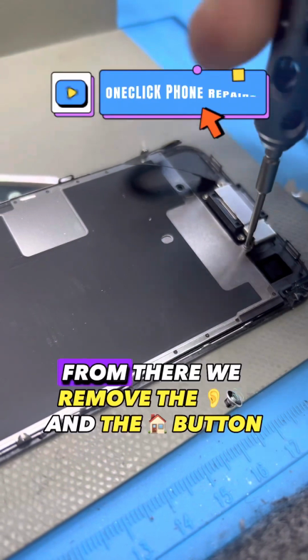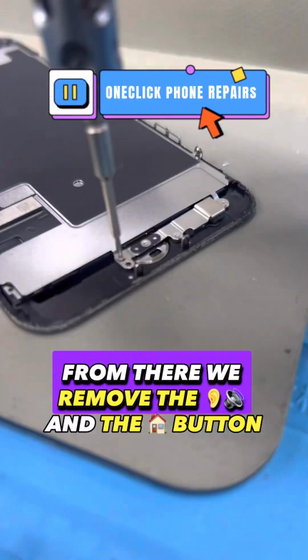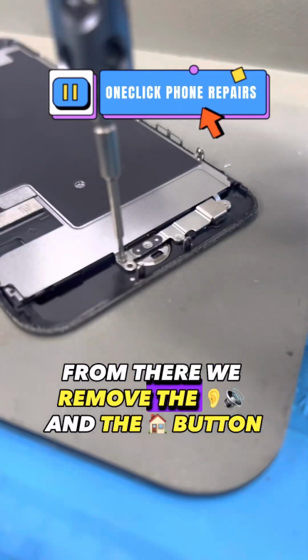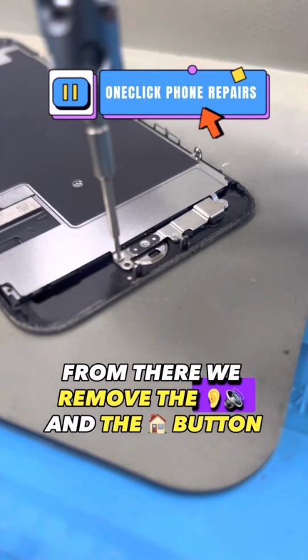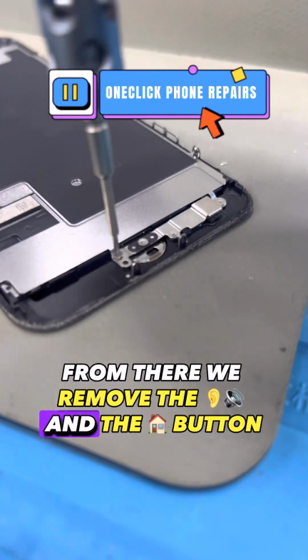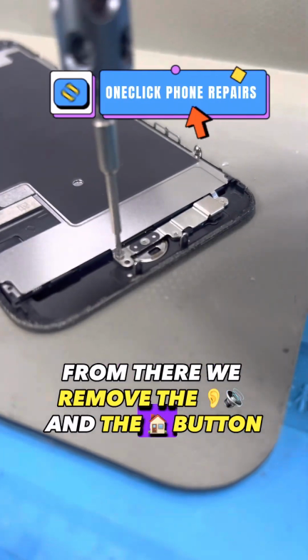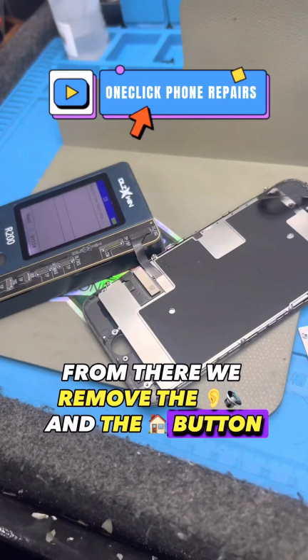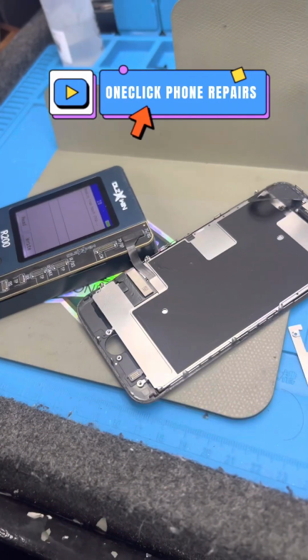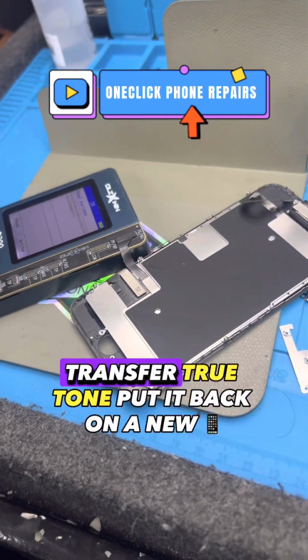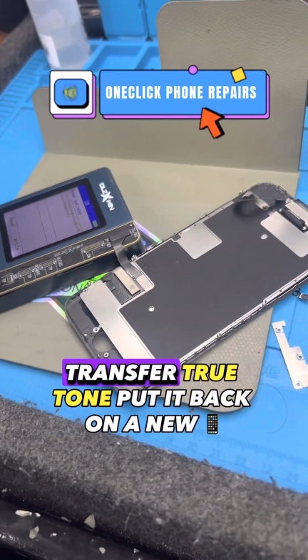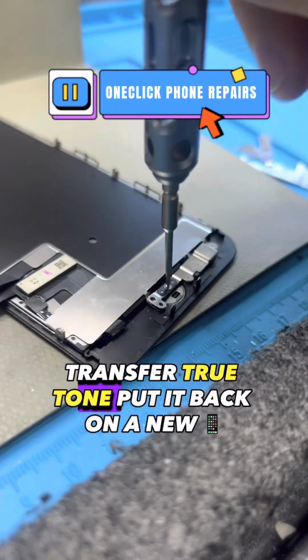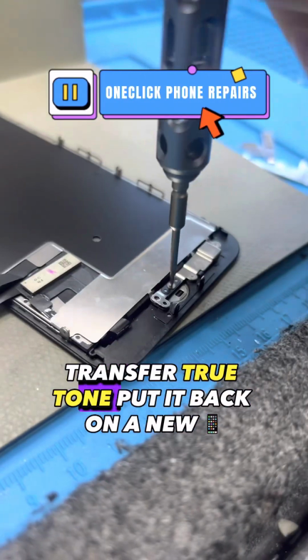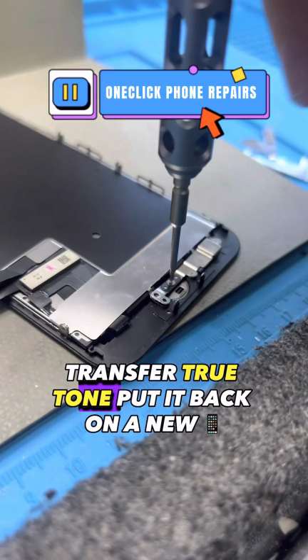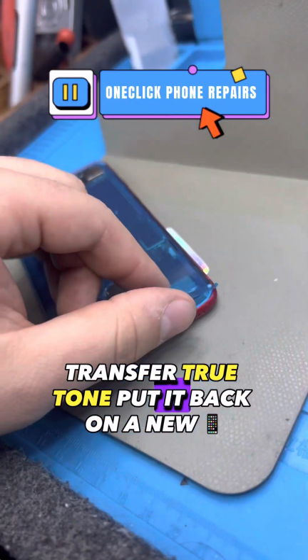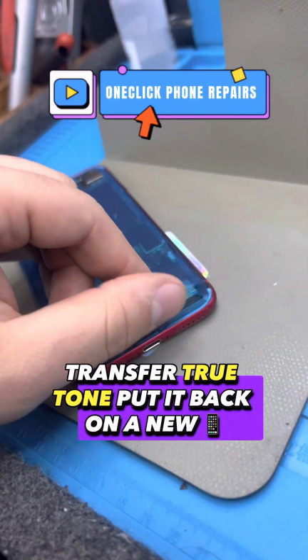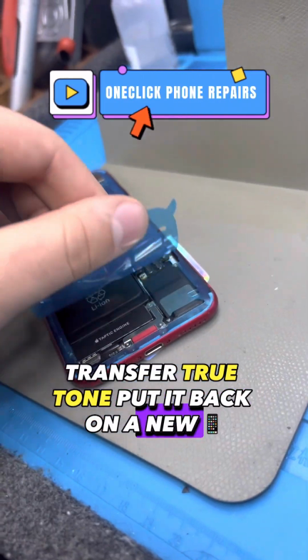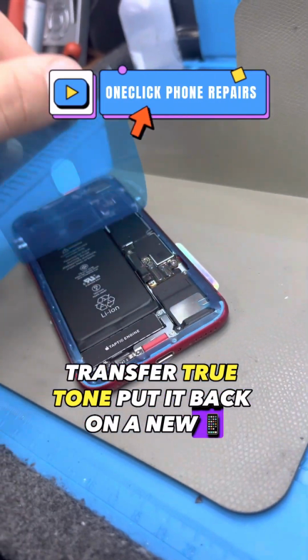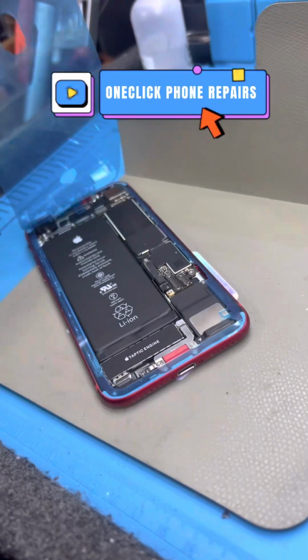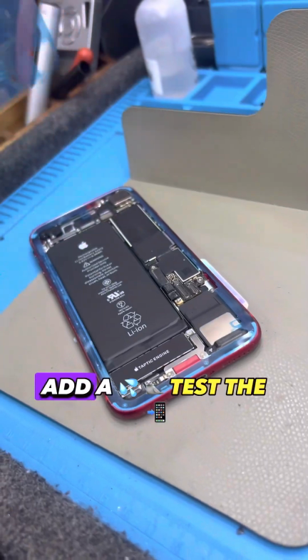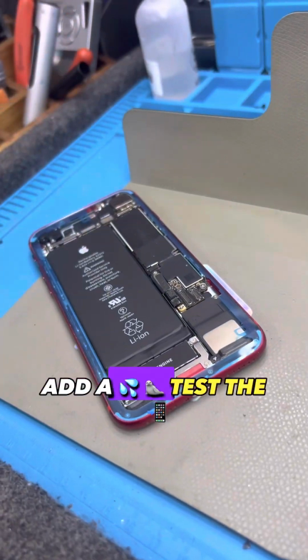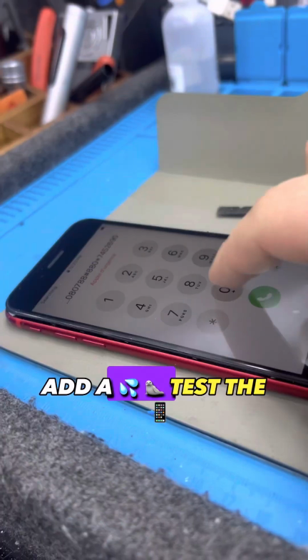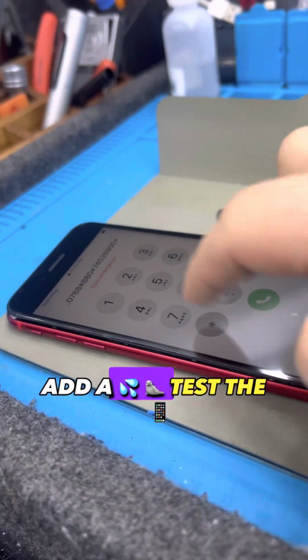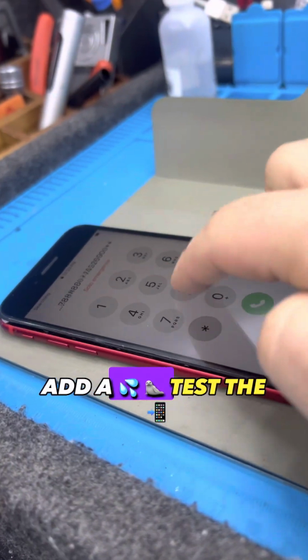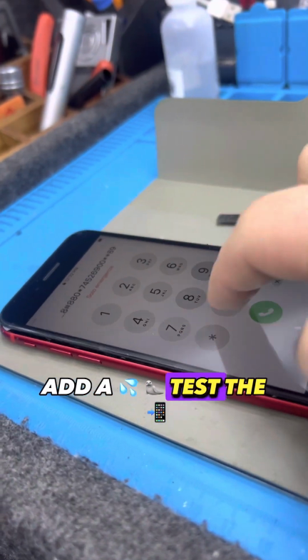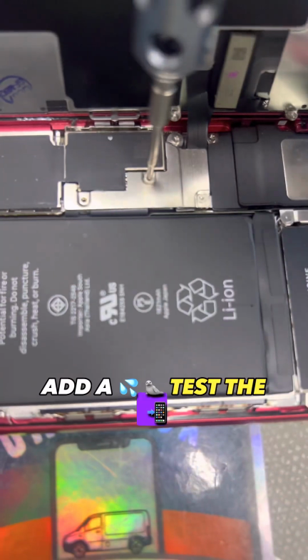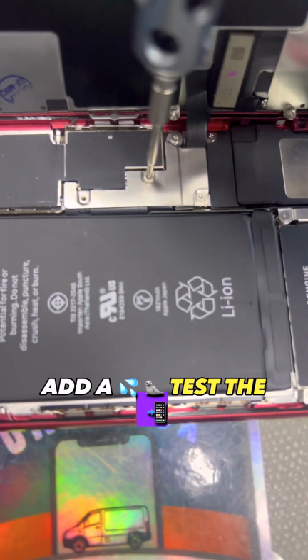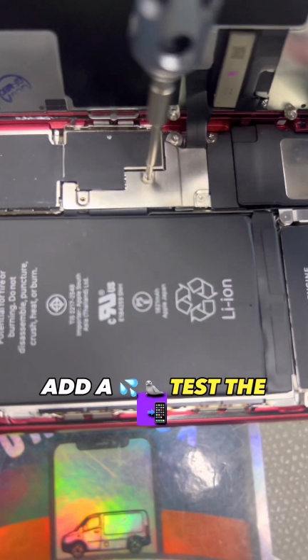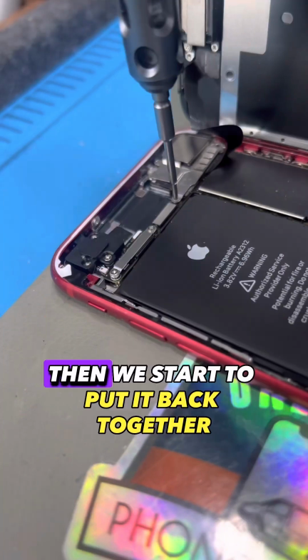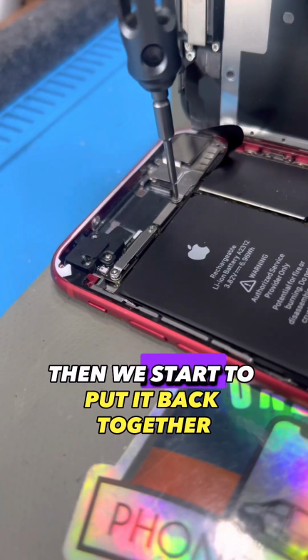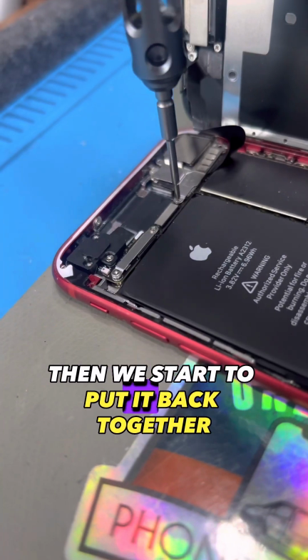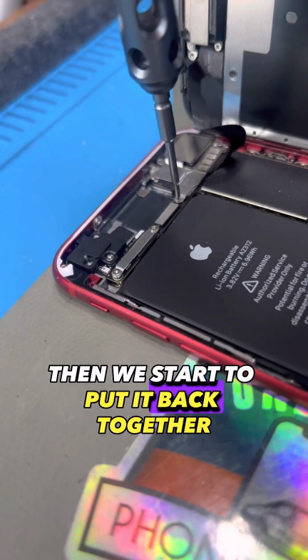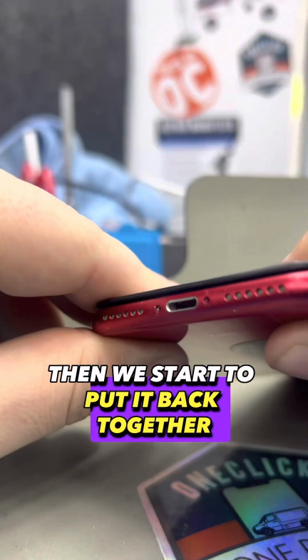From there we remove the earpiece and the home button, transfer True Tone, put it back on a new screen, add a water seal, test the display, then we start to put it back together.